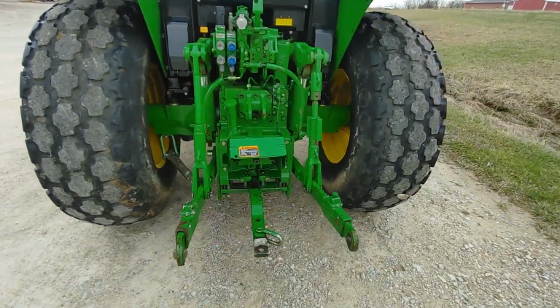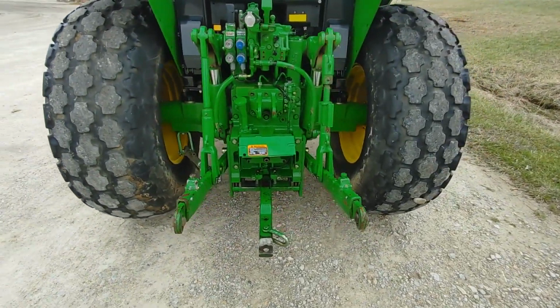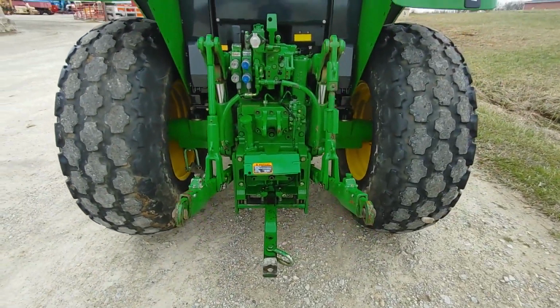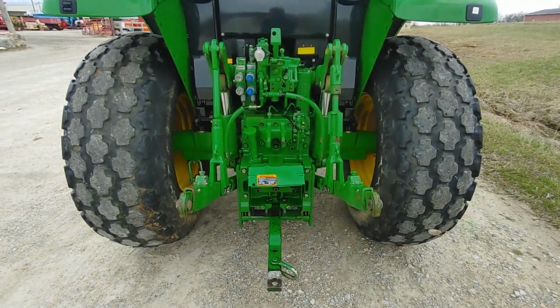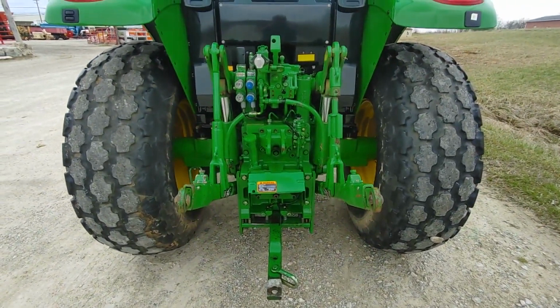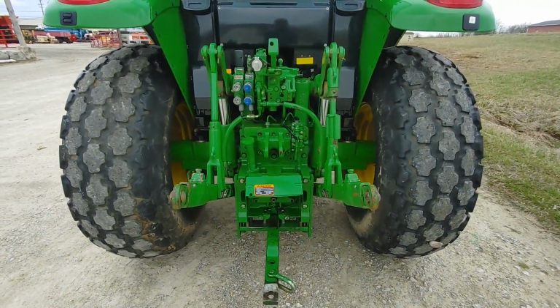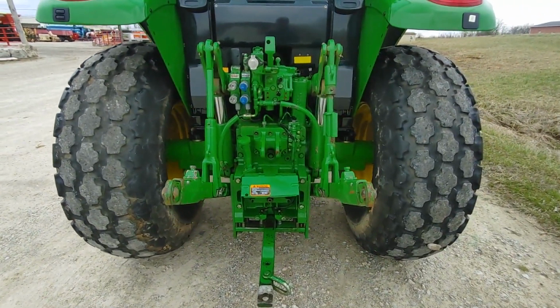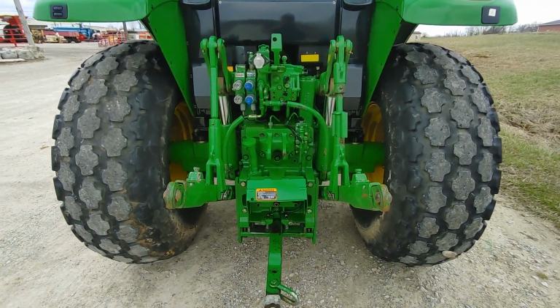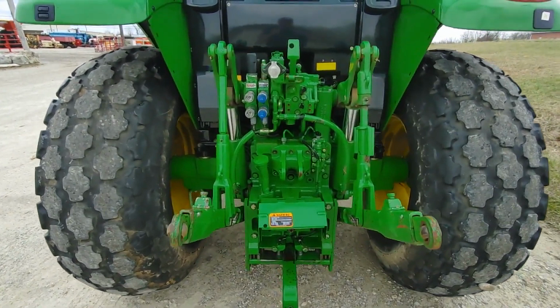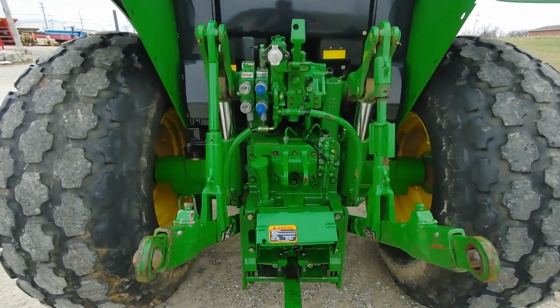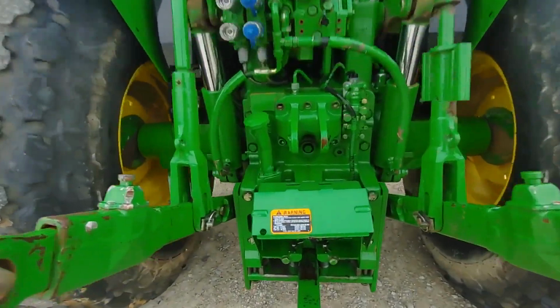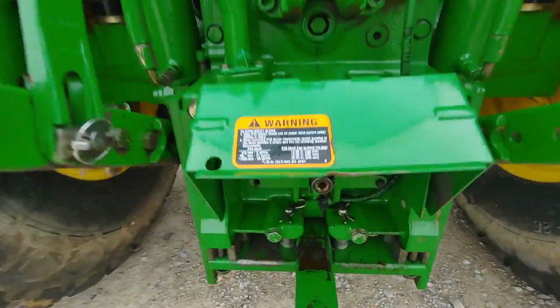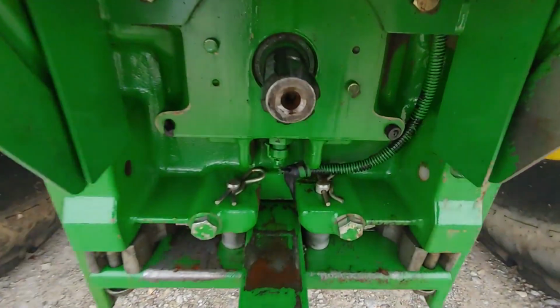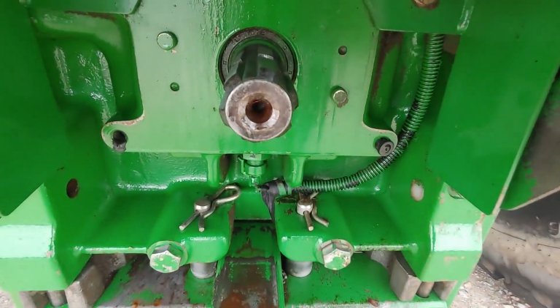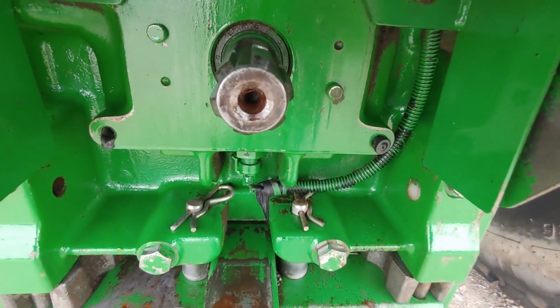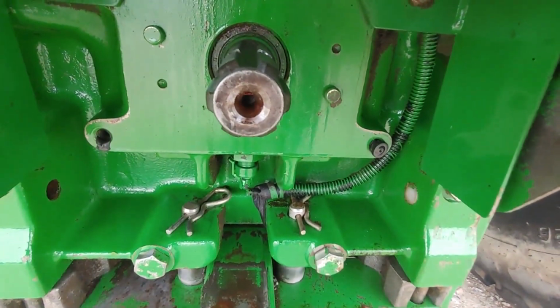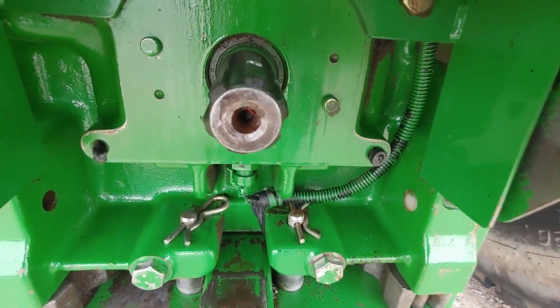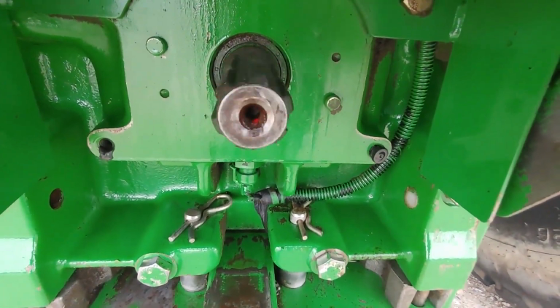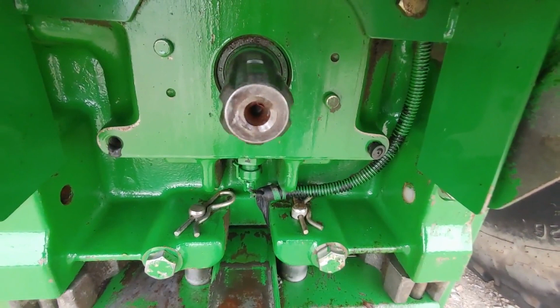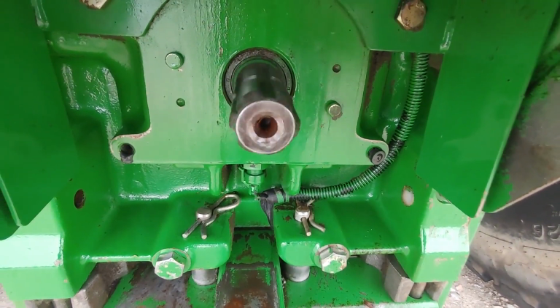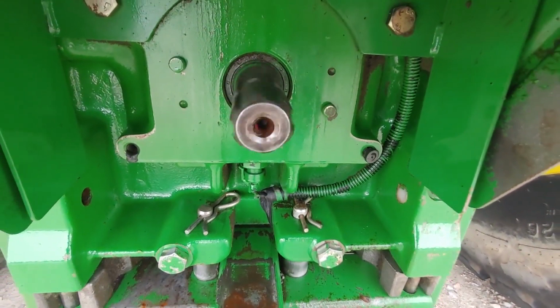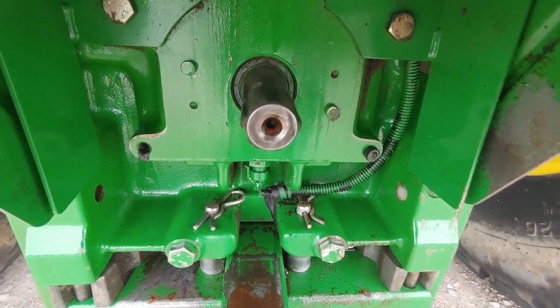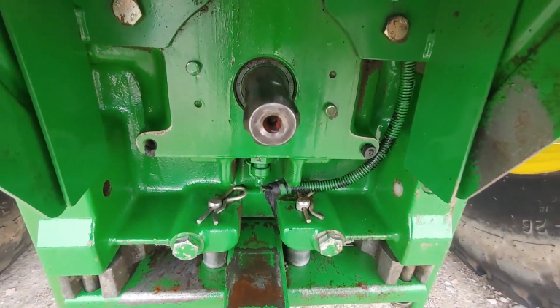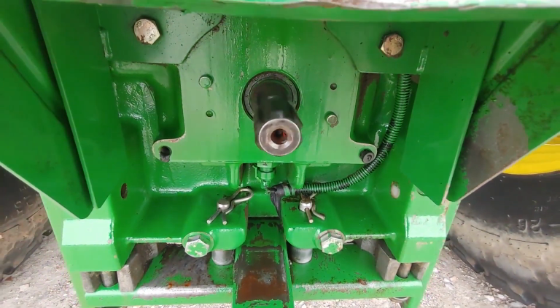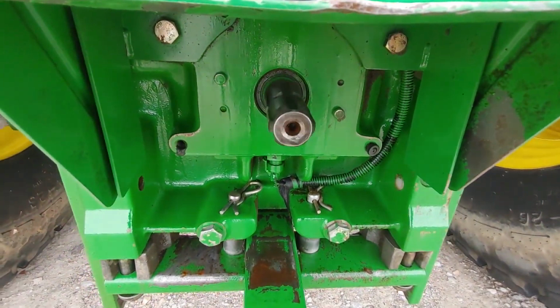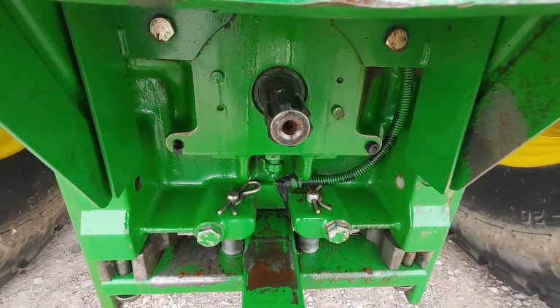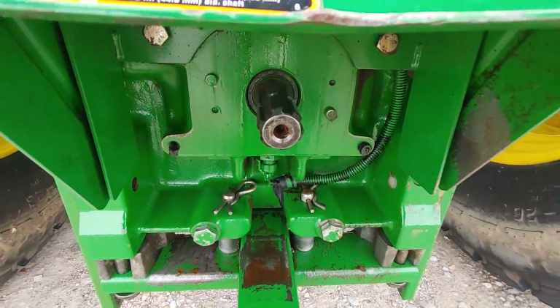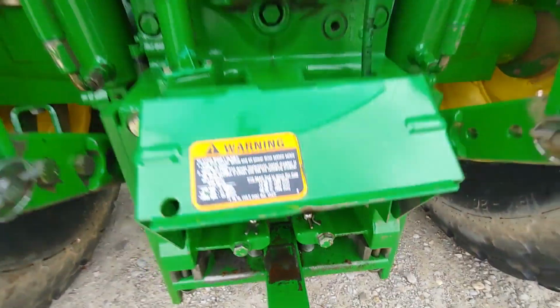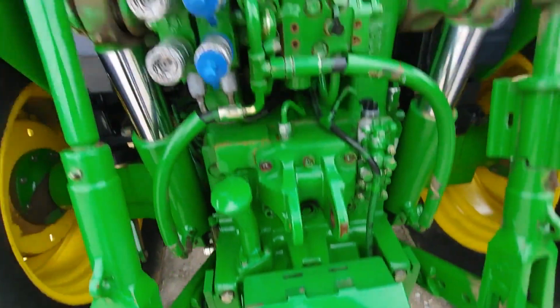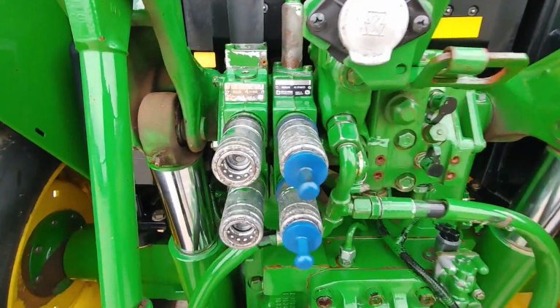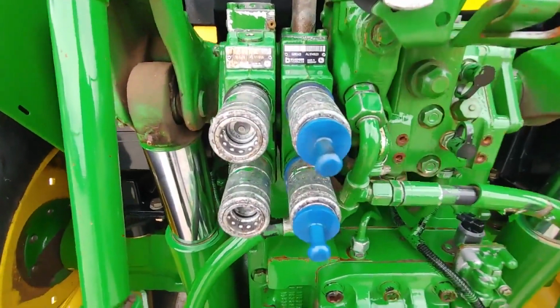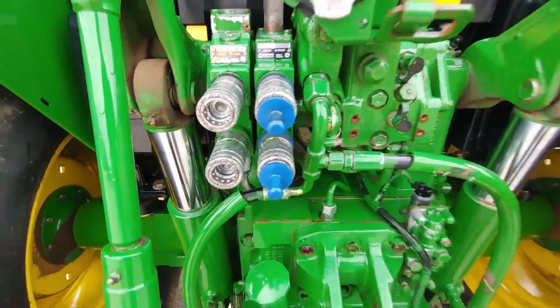There's your three-point hitch going up. Now the PTO — that works like it should. Dual hydraulic remotes.